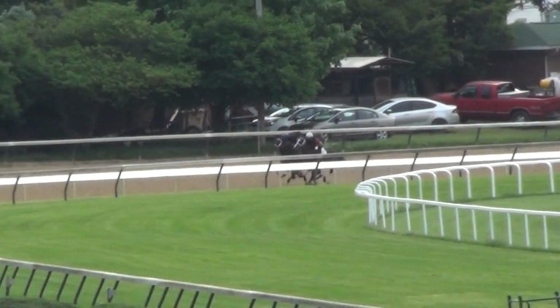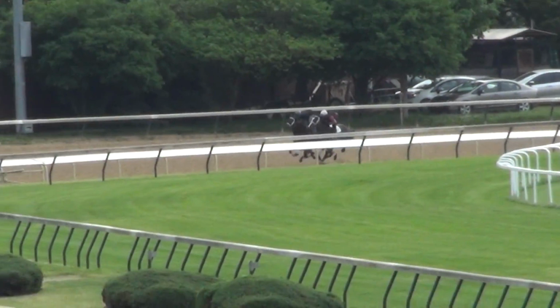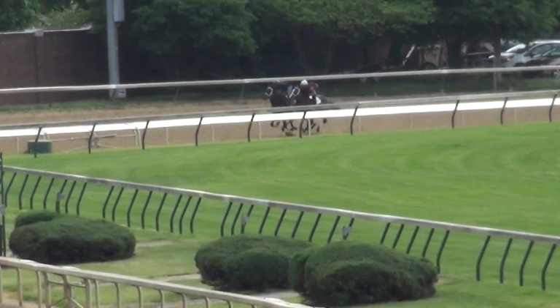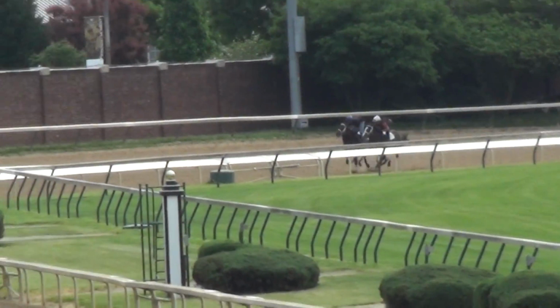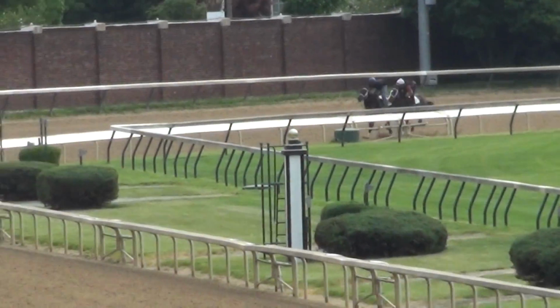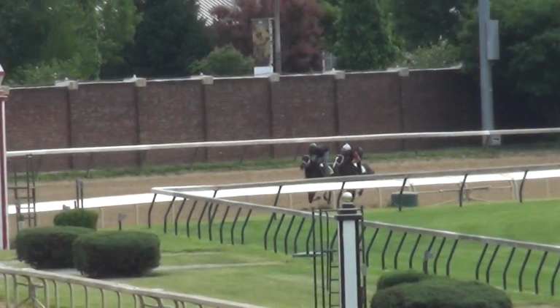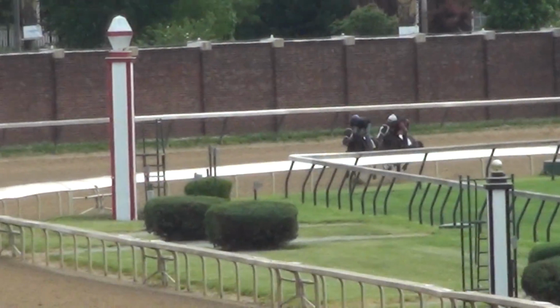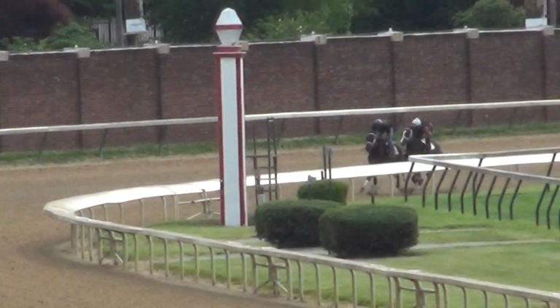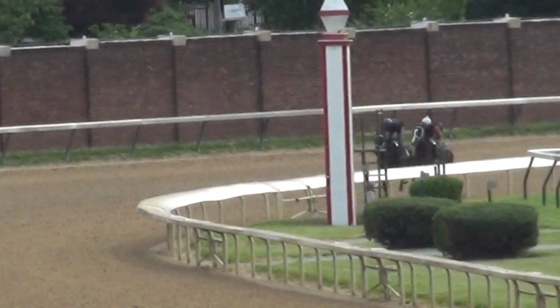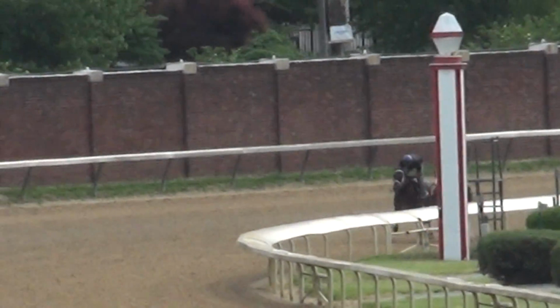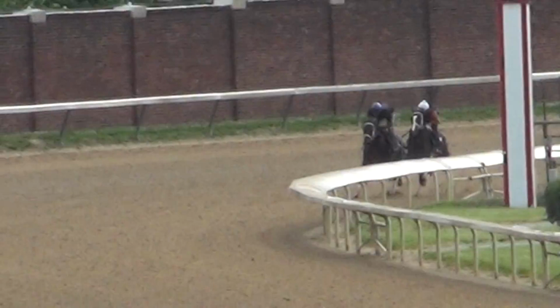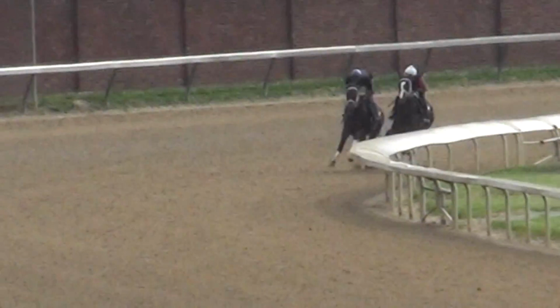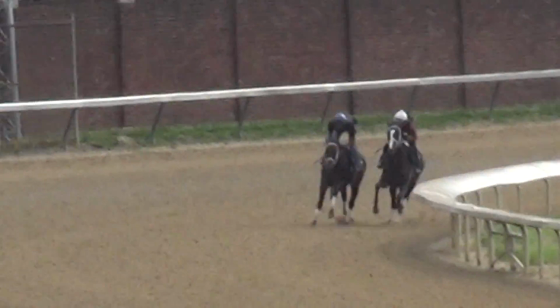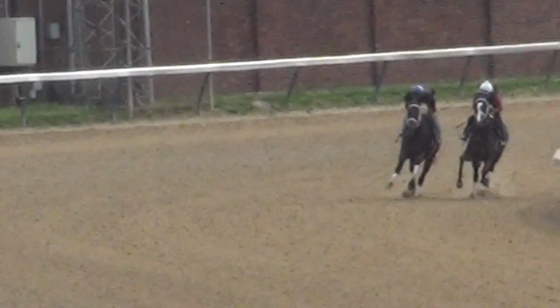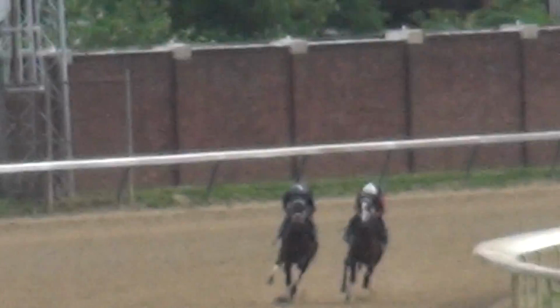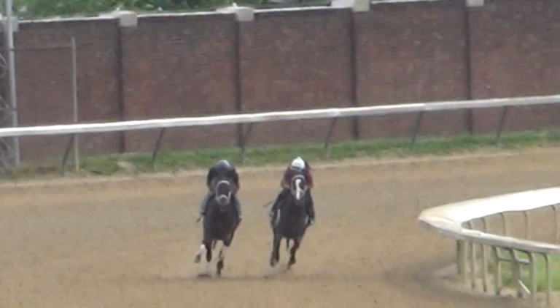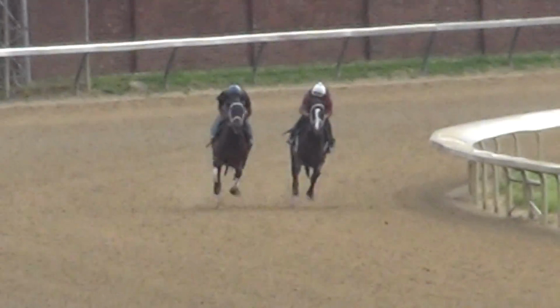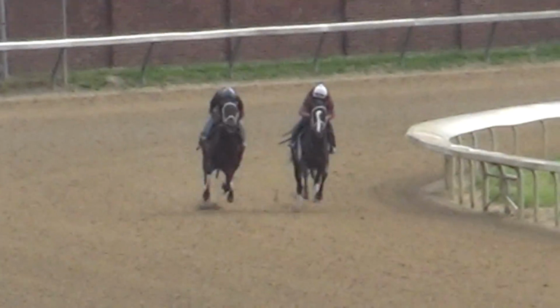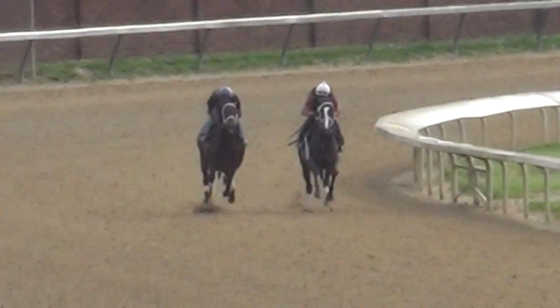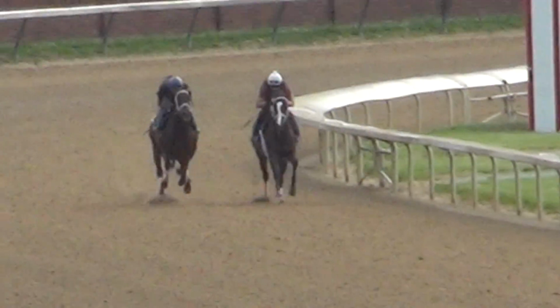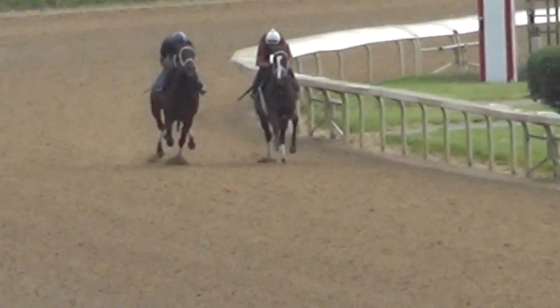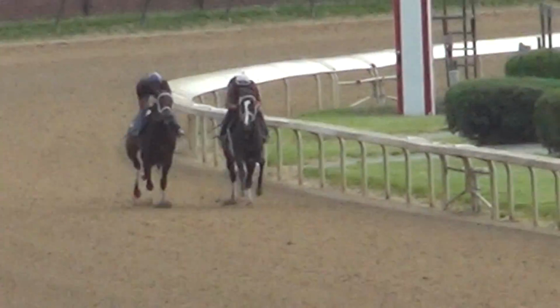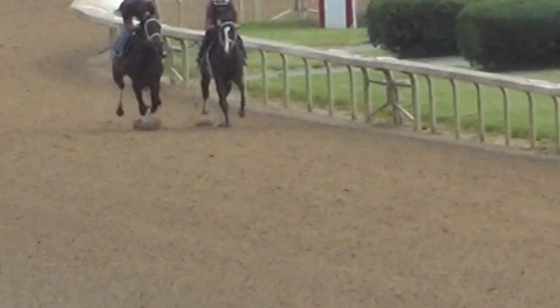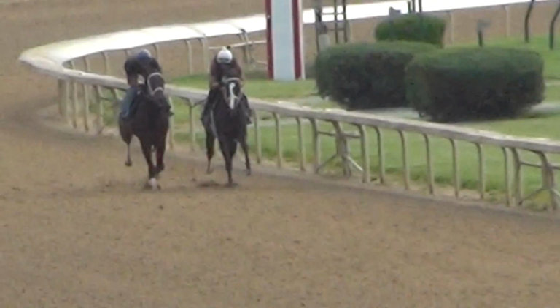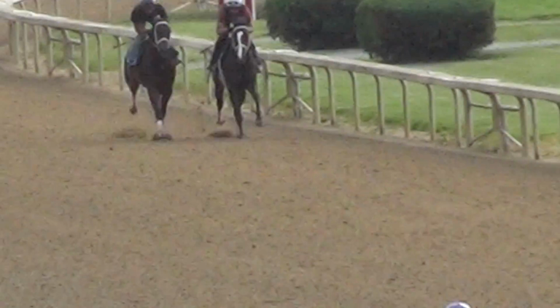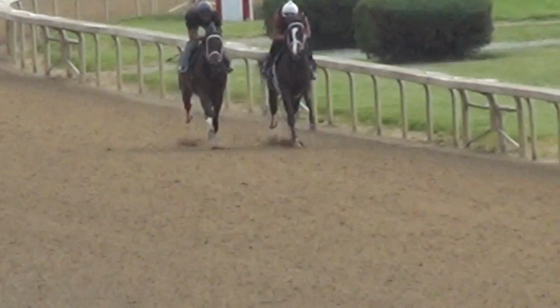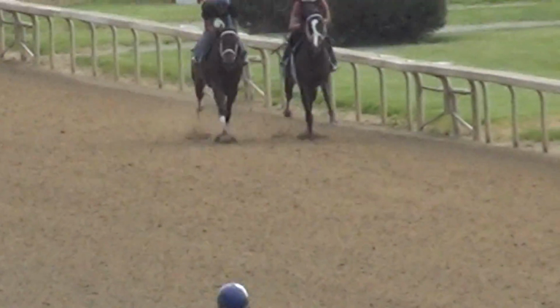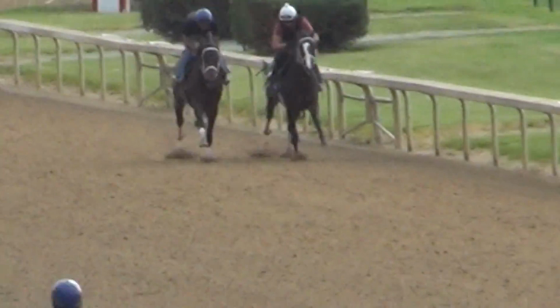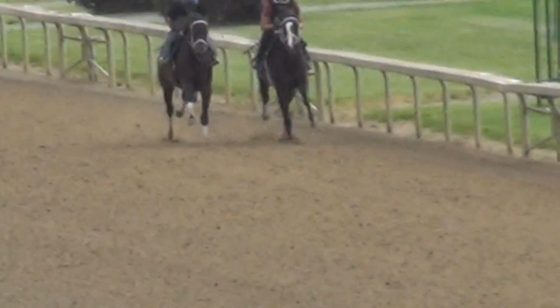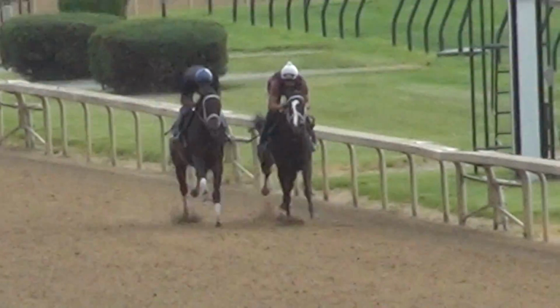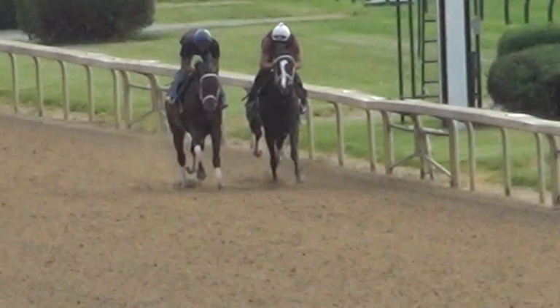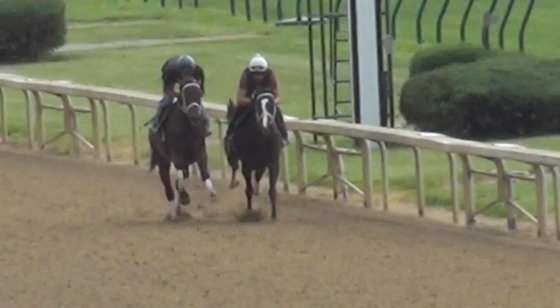Working 3/8ths on the outside here is Bayou Banker, with another two-year-old of Dallas Stewart's. He's on the outside with the blue helmet. The other two-year-old is on the inside with the white helmet.